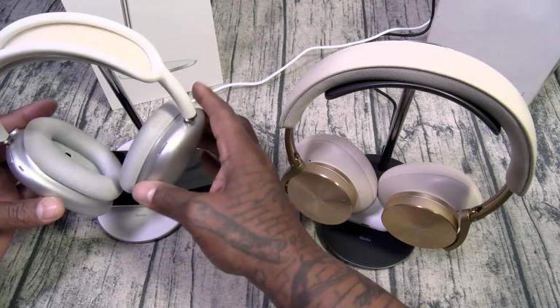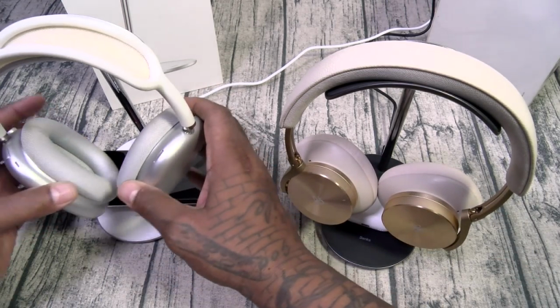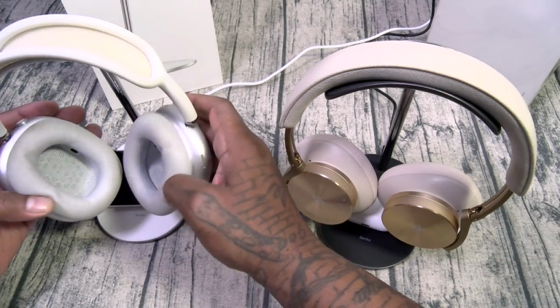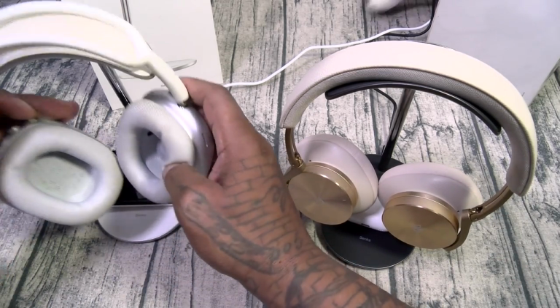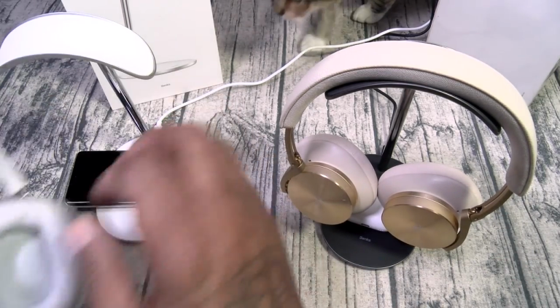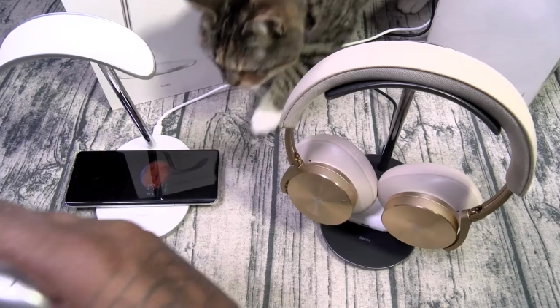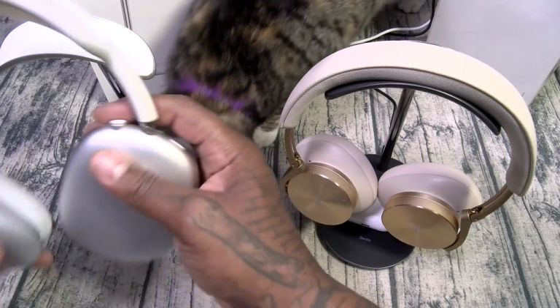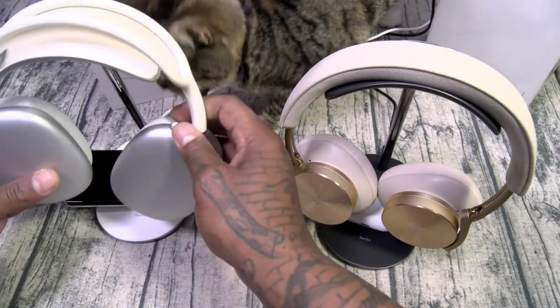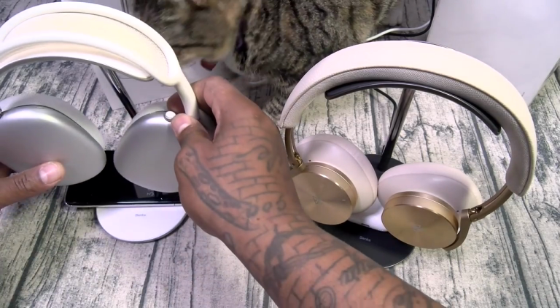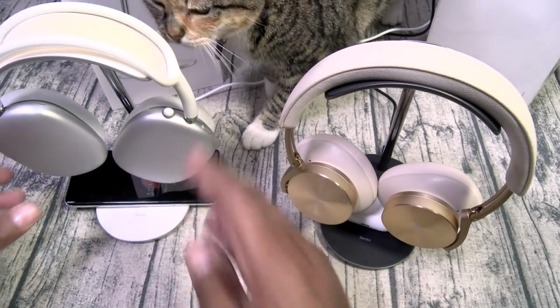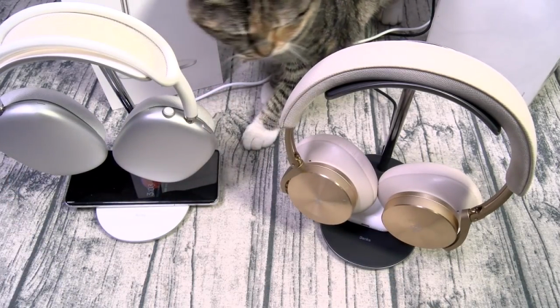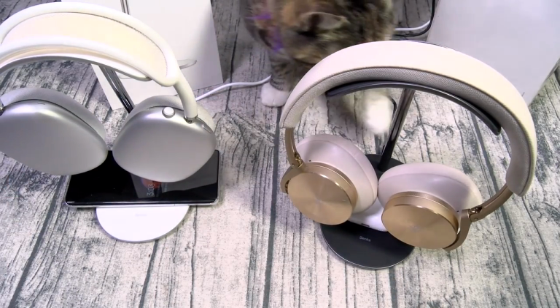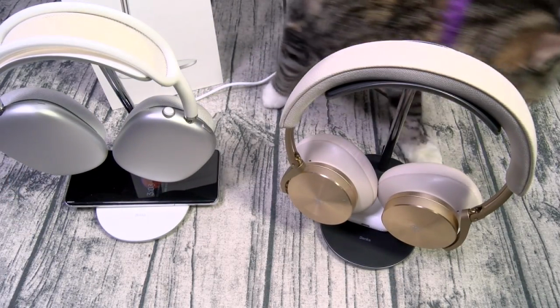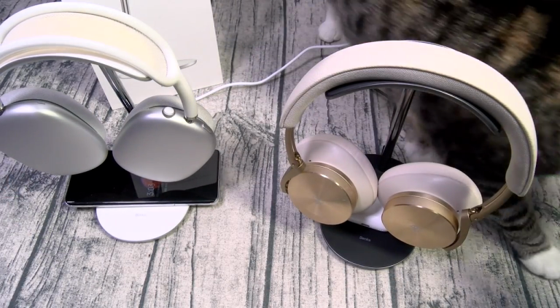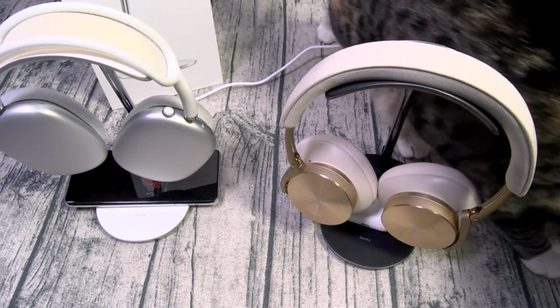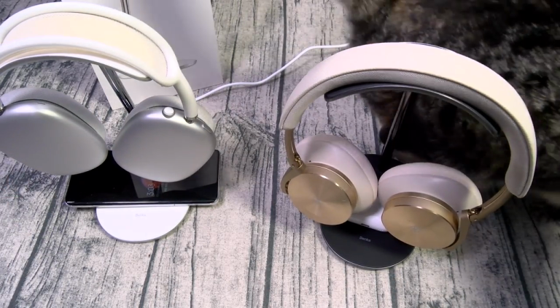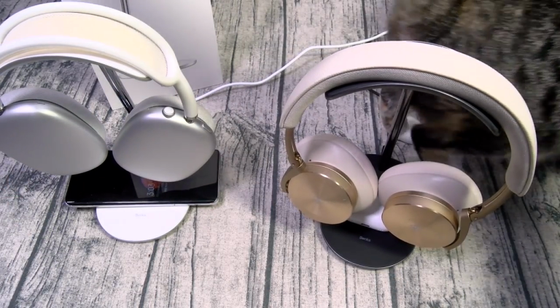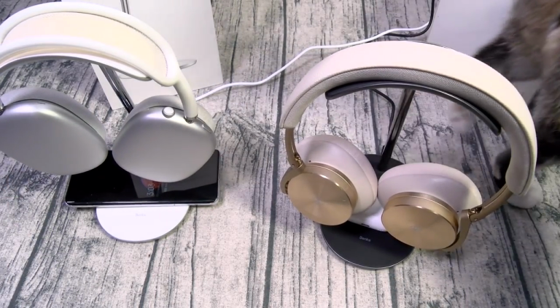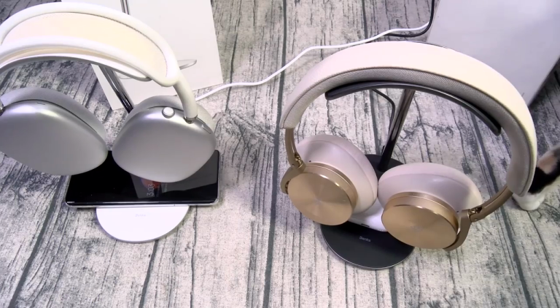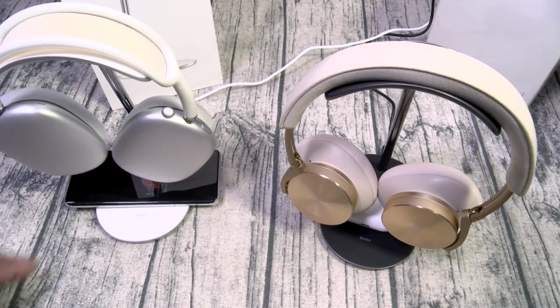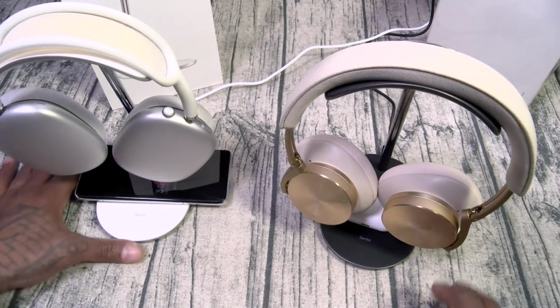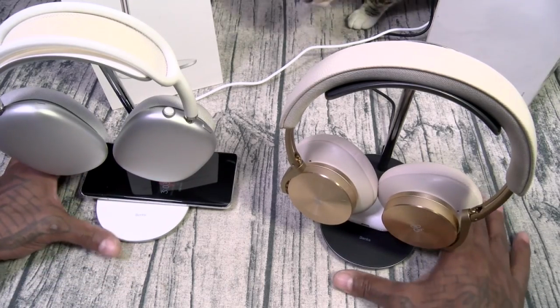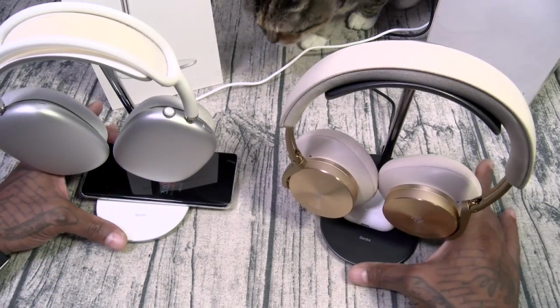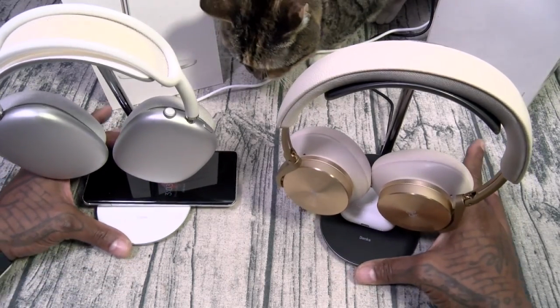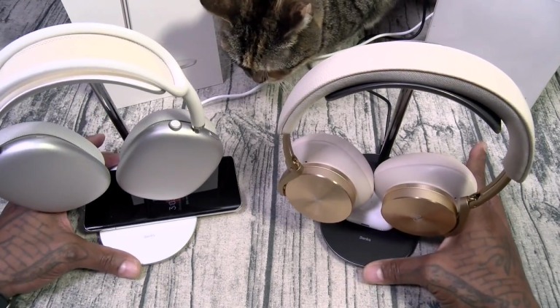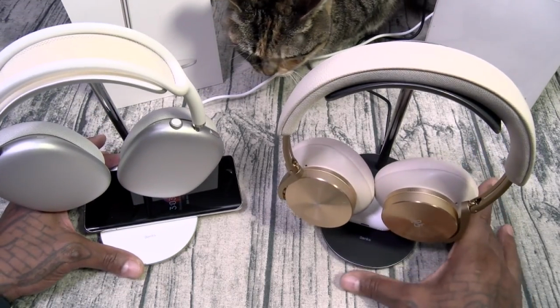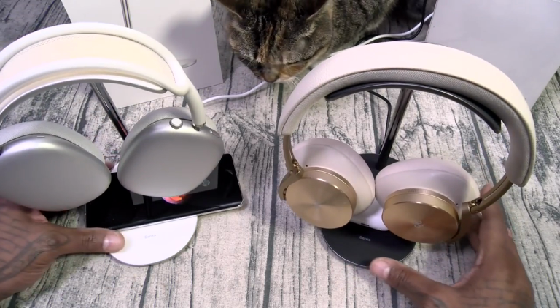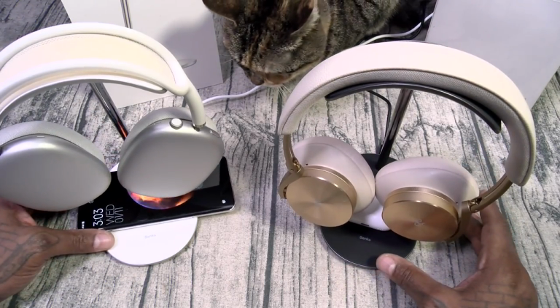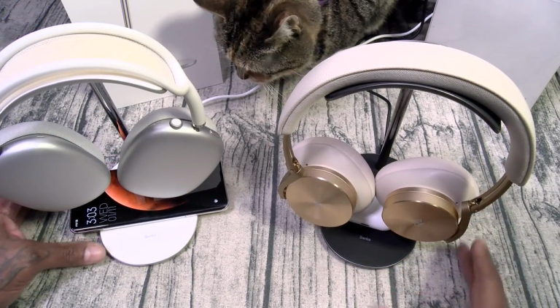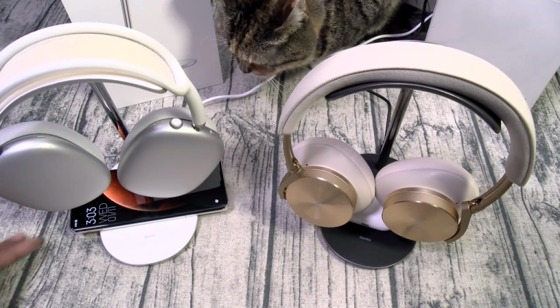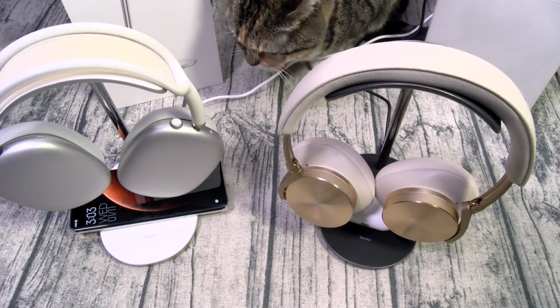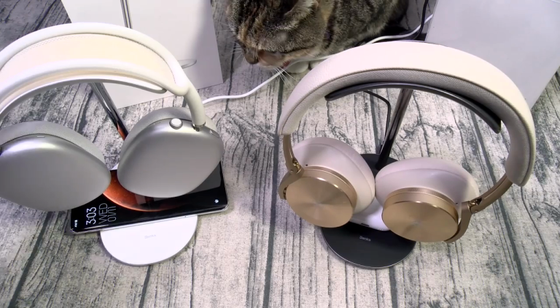Let's do the AirPods Max, turn them around, flare them out just like that. So this is the Grand Pro headphone stand with wireless charging.